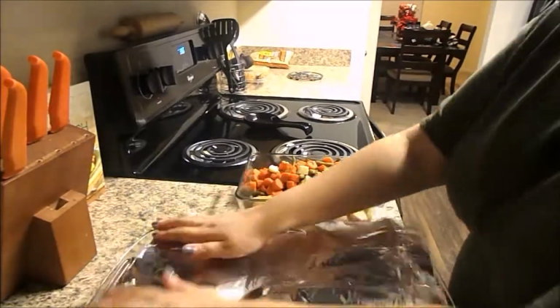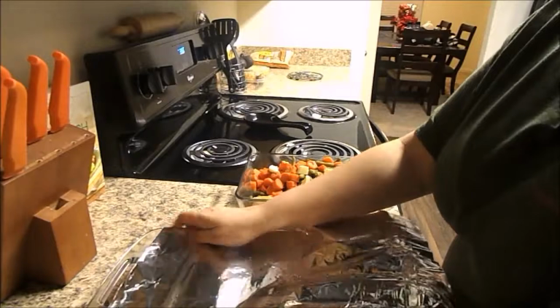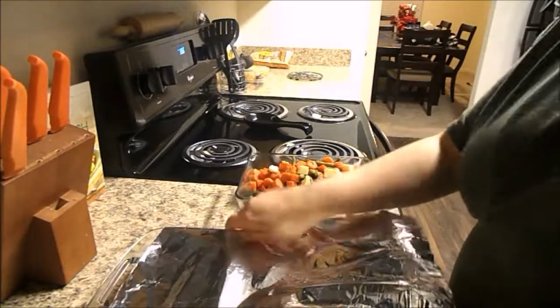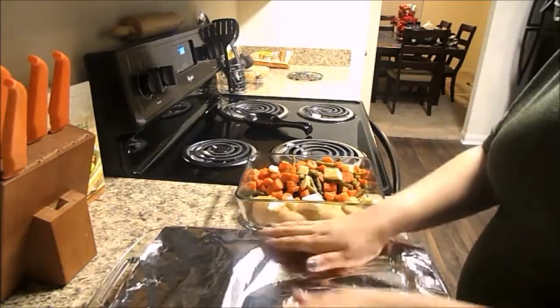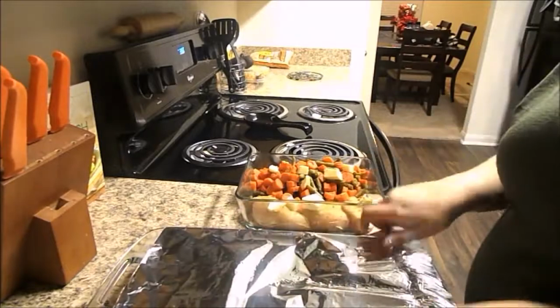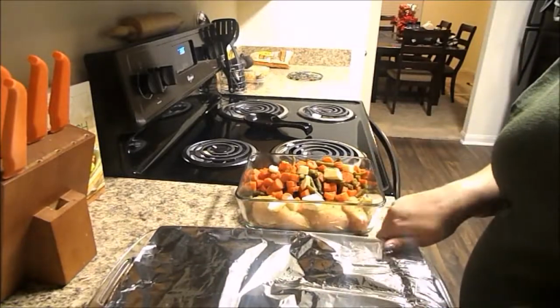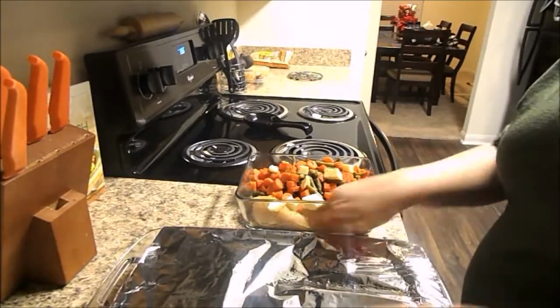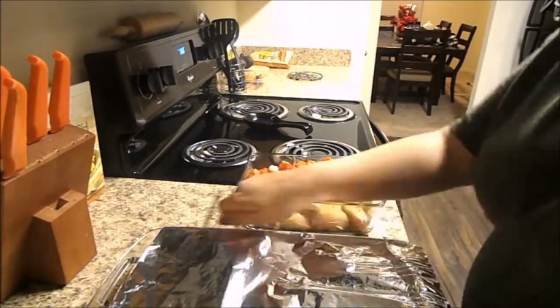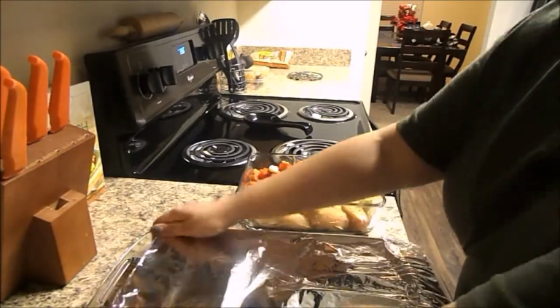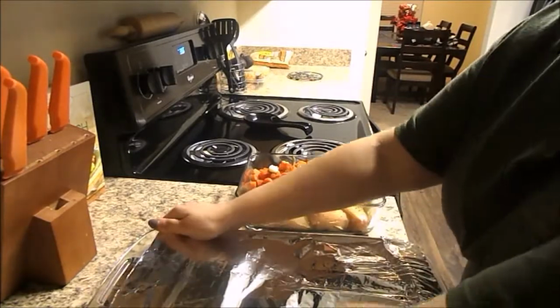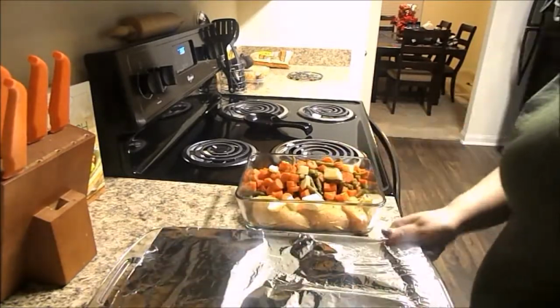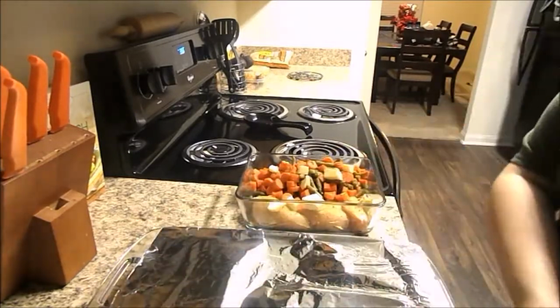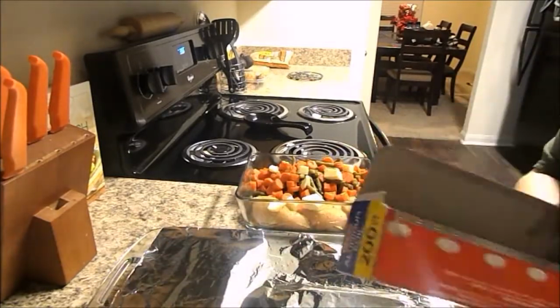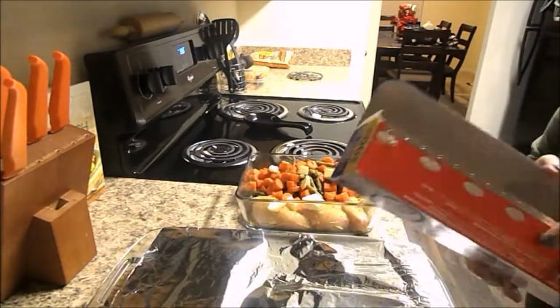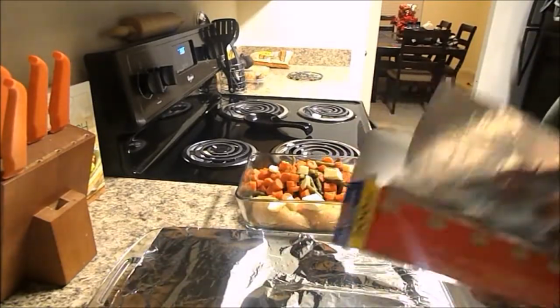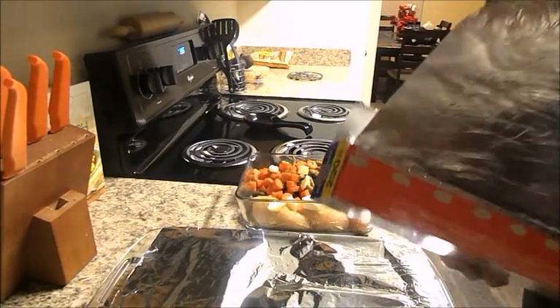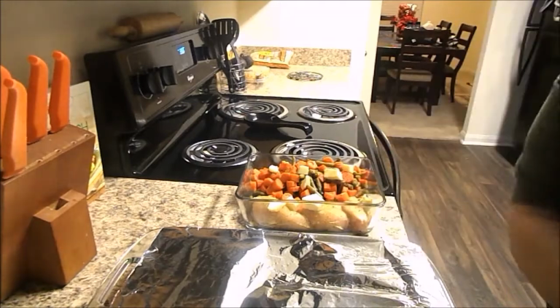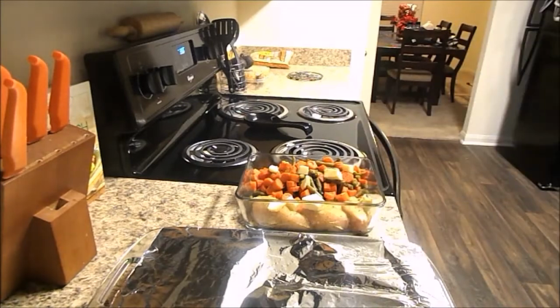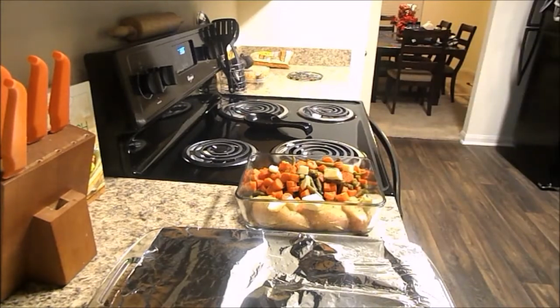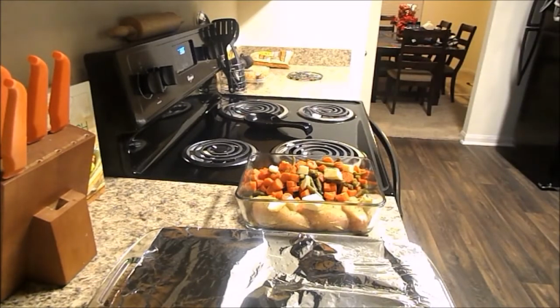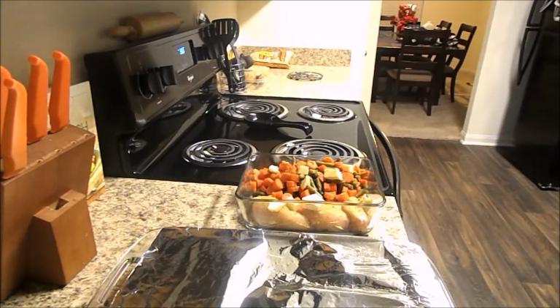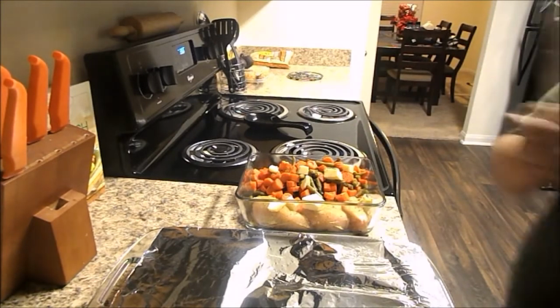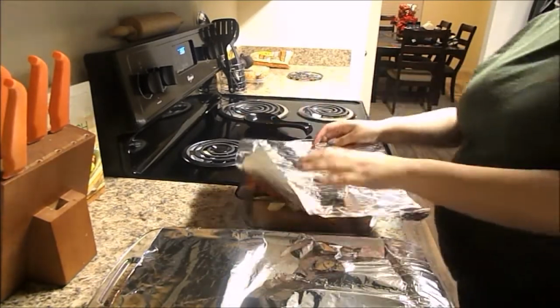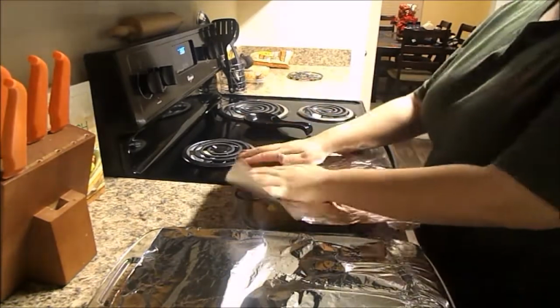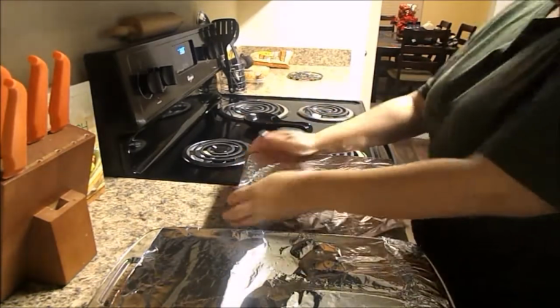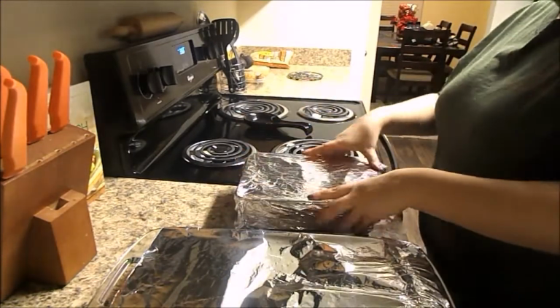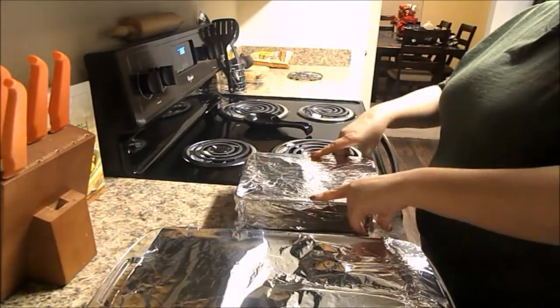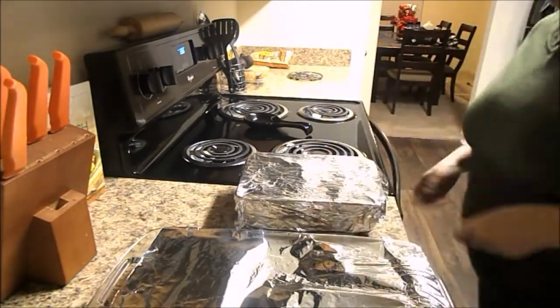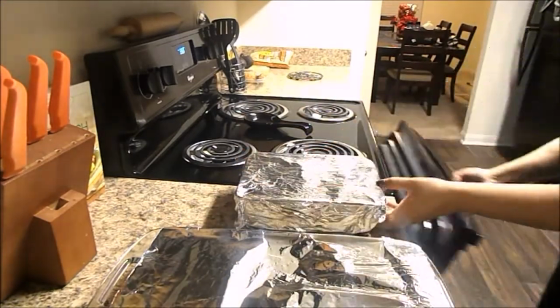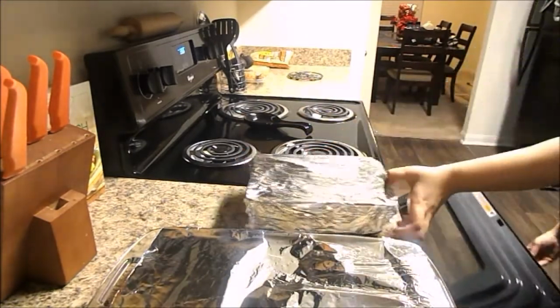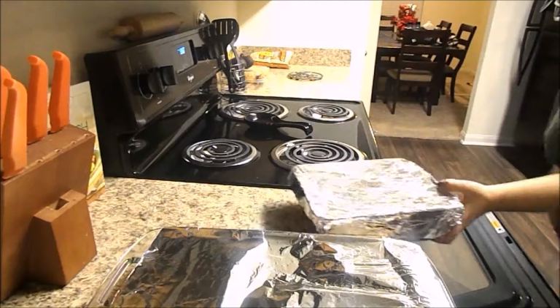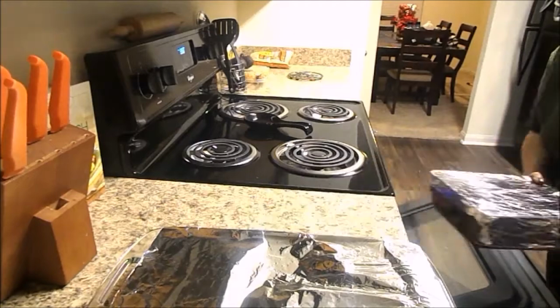Now I am covering everything with foil and going to stick it in the oven to cook at 350 degrees for 60 minutes.